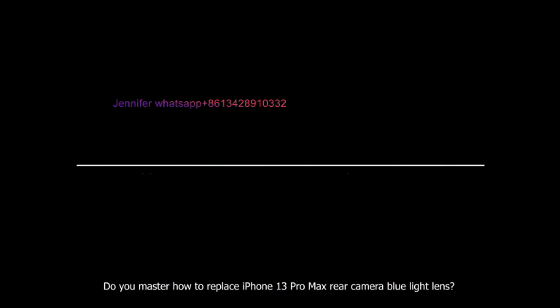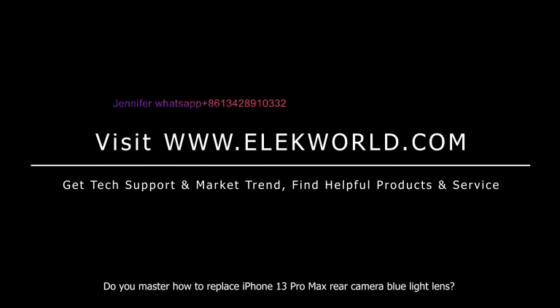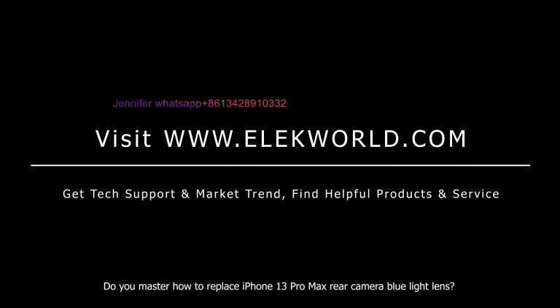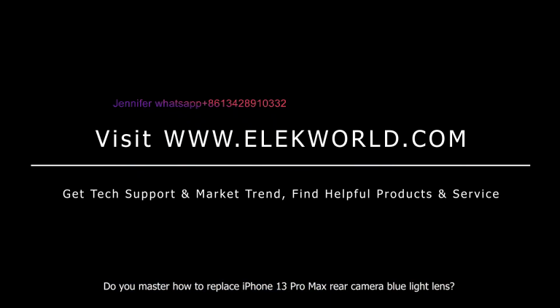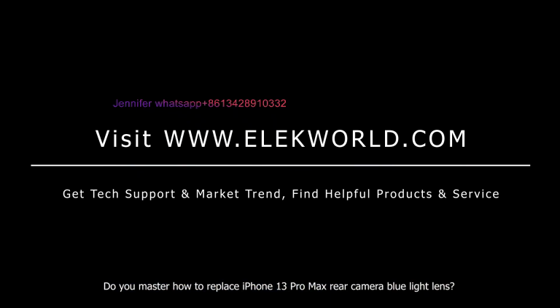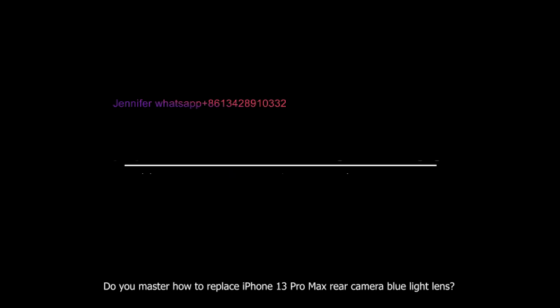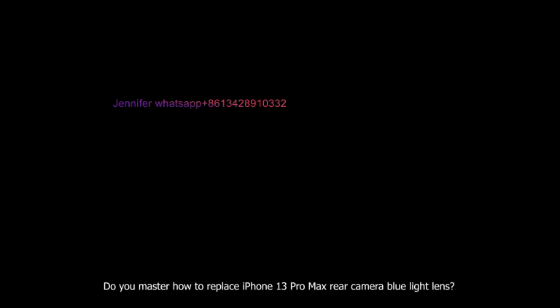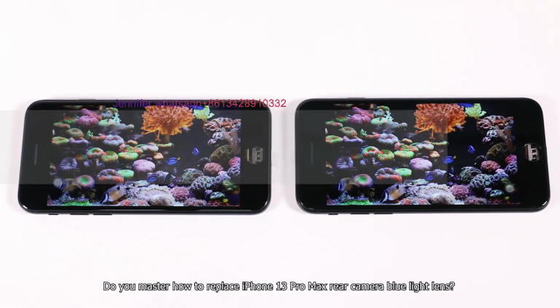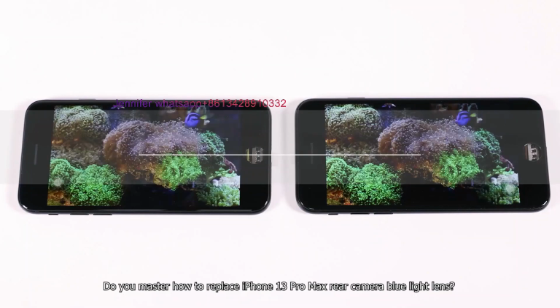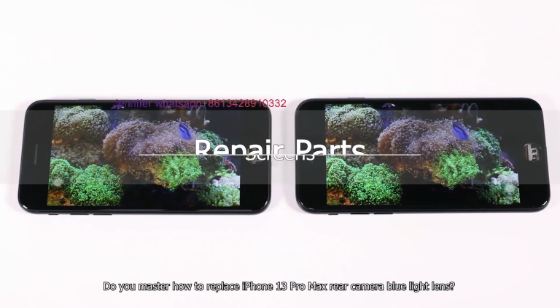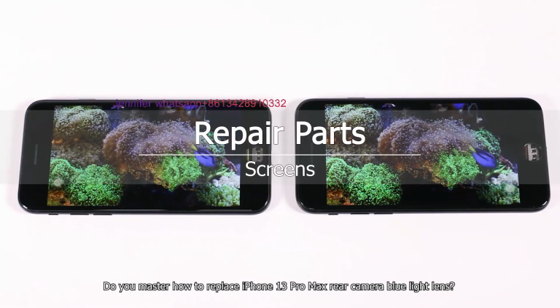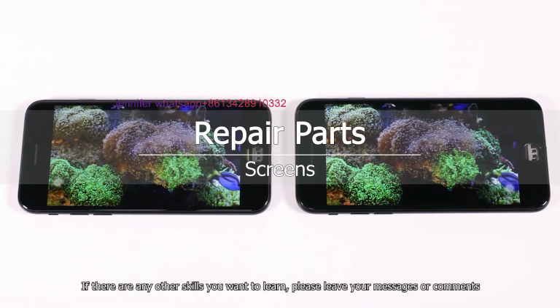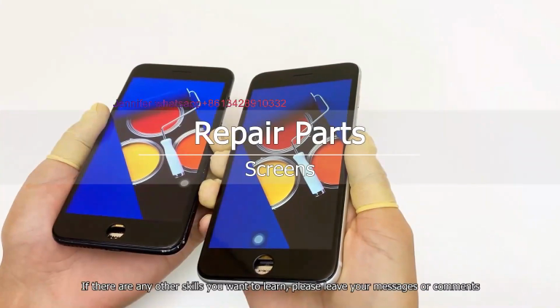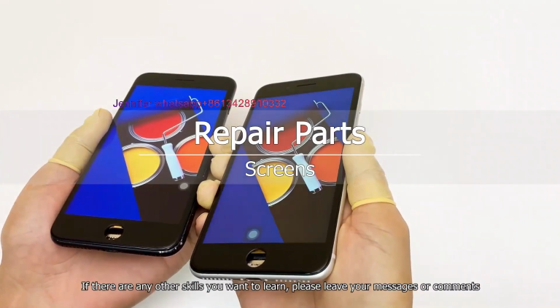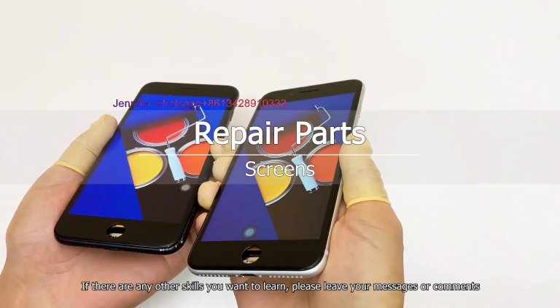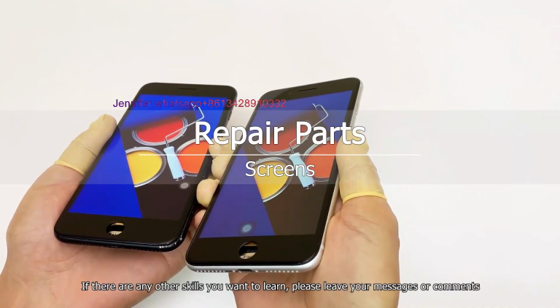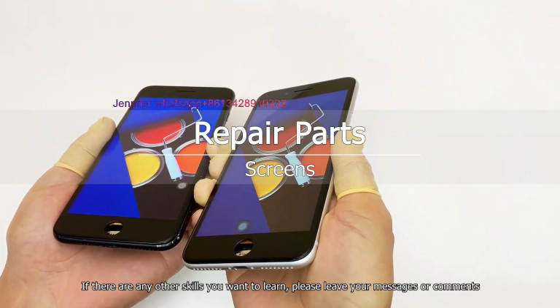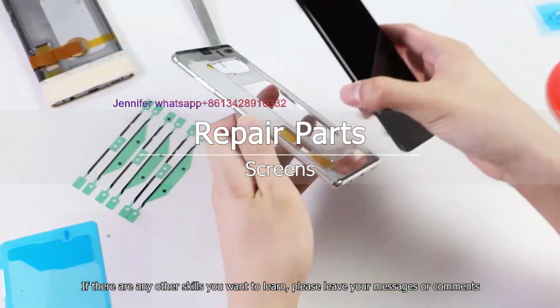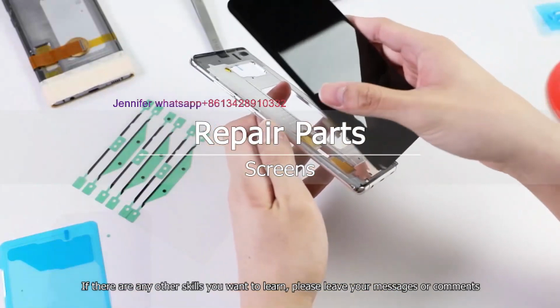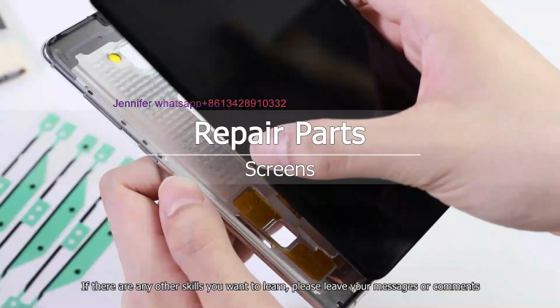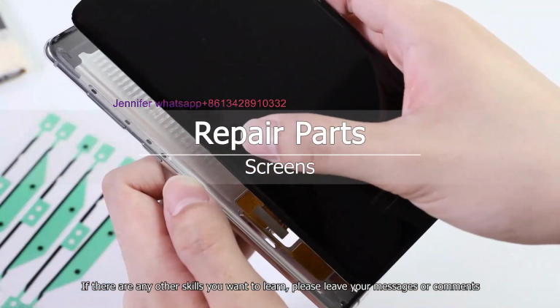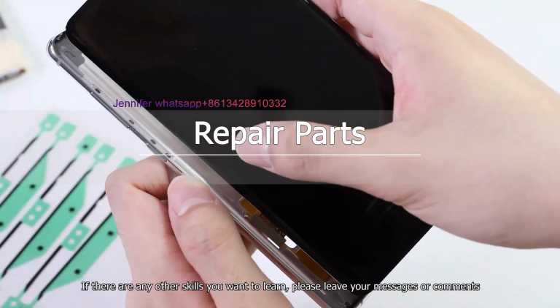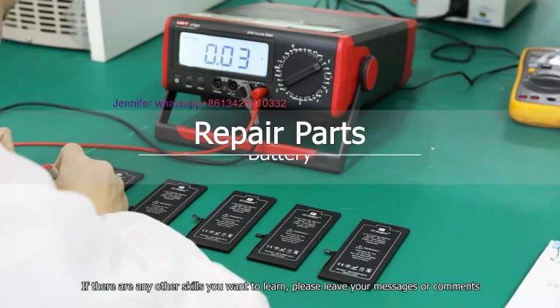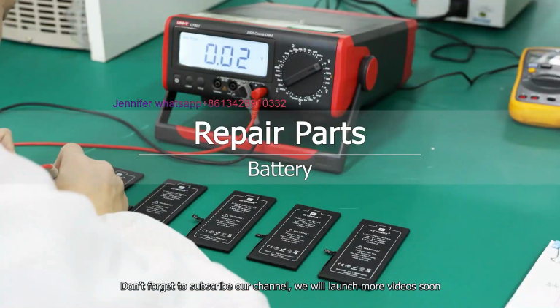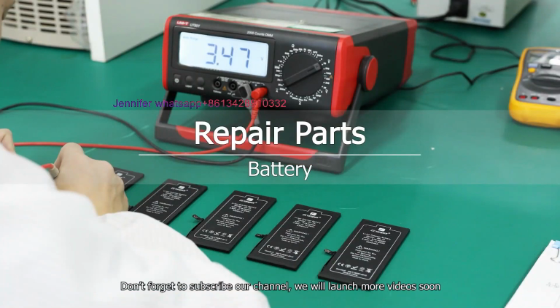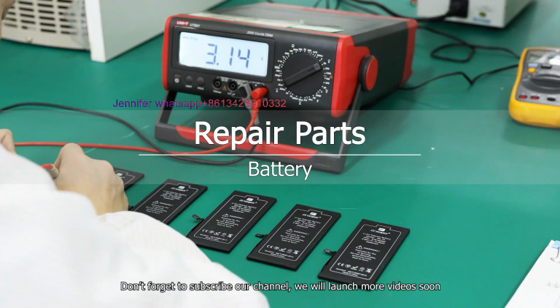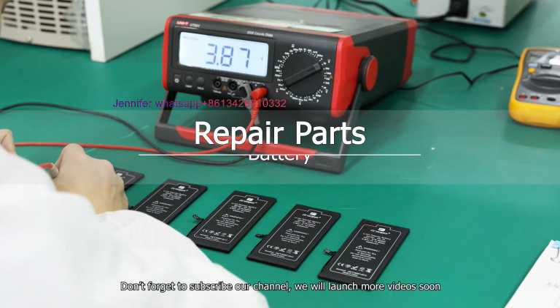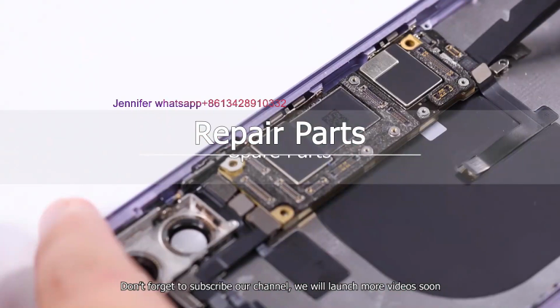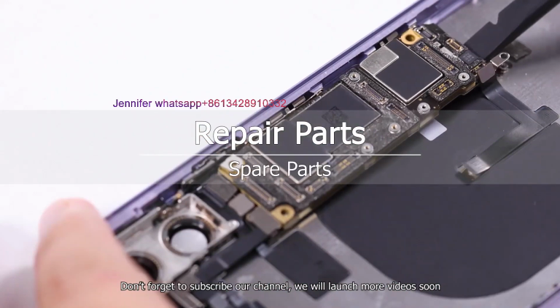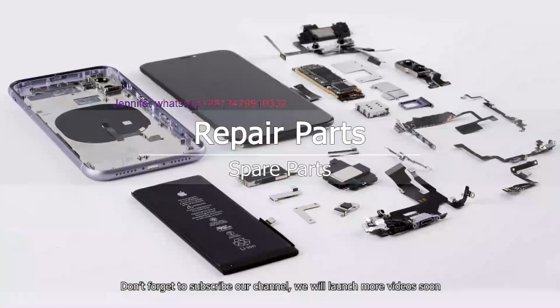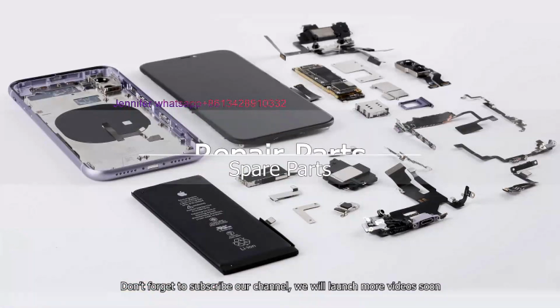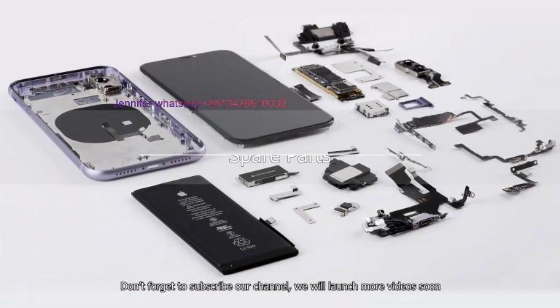Do you now know how to replace the iPhone 13 Pro Max rear camera blue light lens? If there are any other skills you want to learn, please leave your messages or comments. Don't forget to subscribe to our channel — we will launch more videos soon.